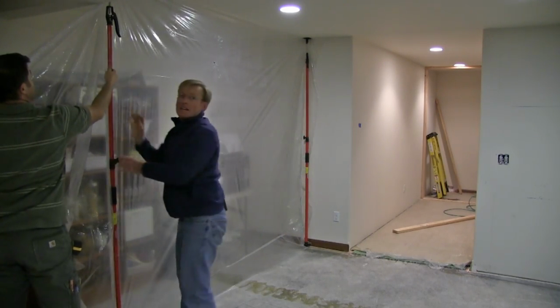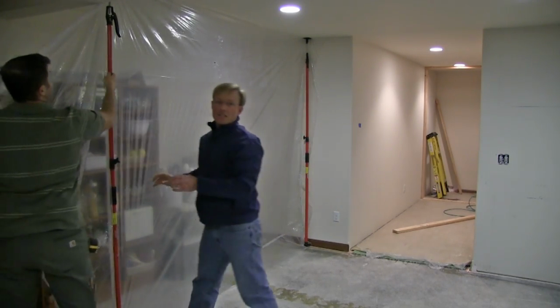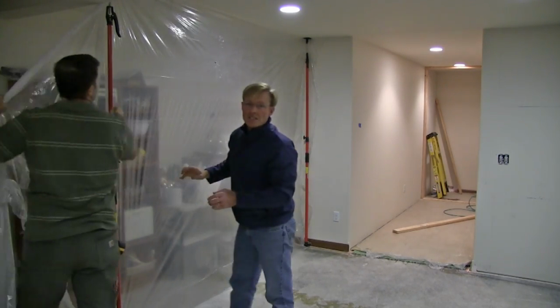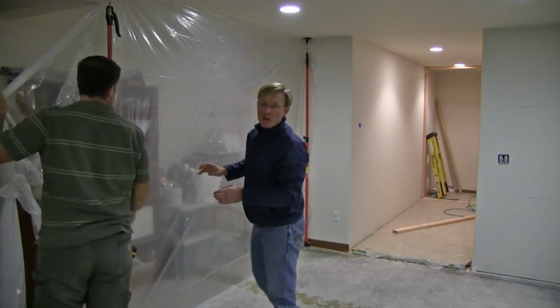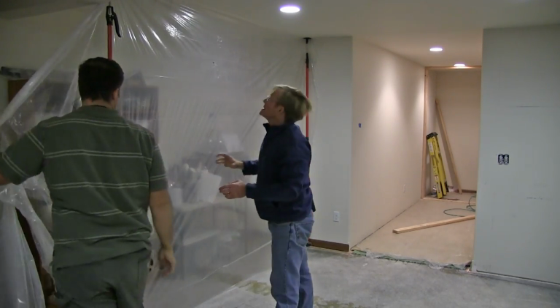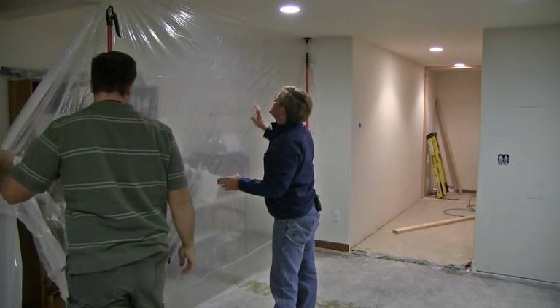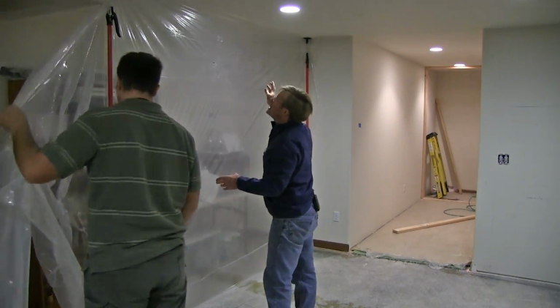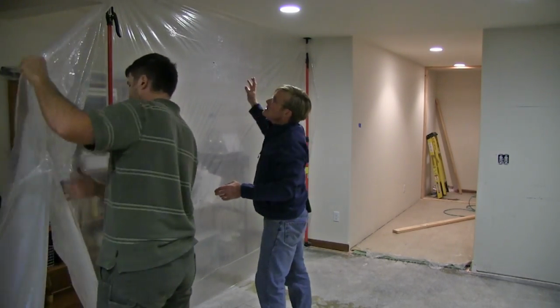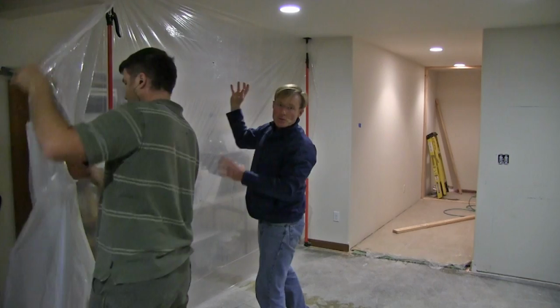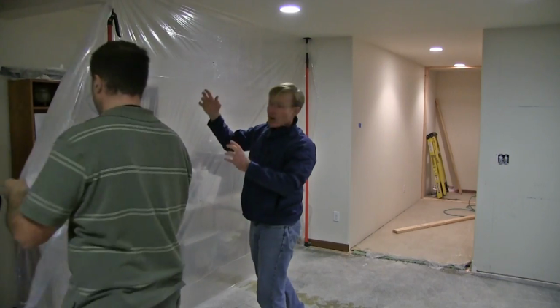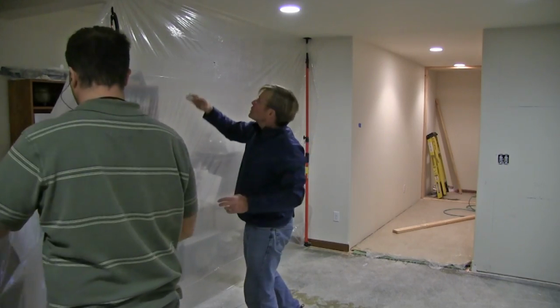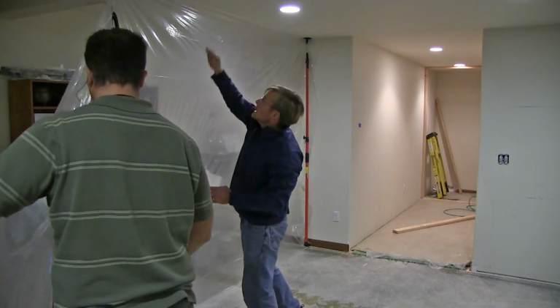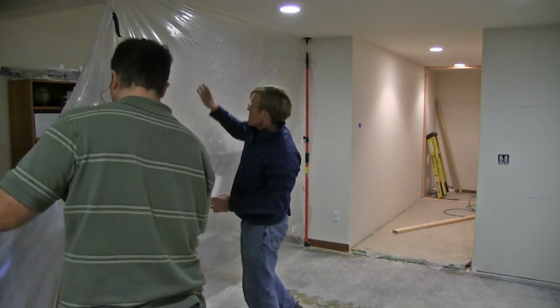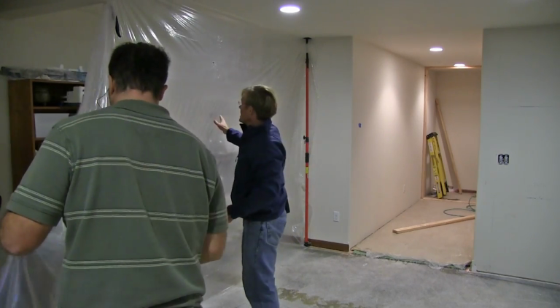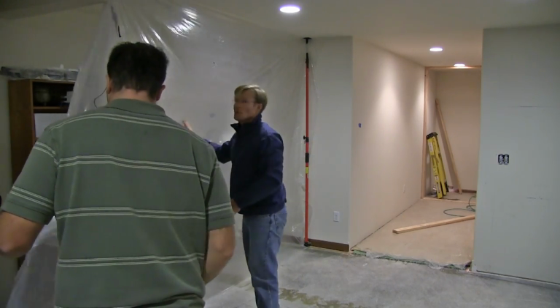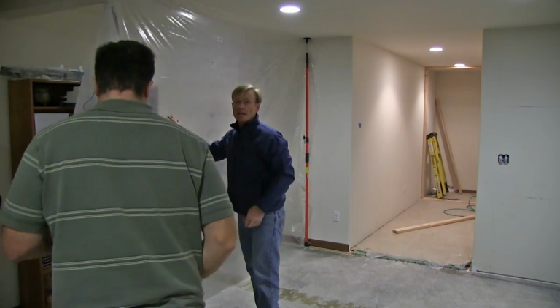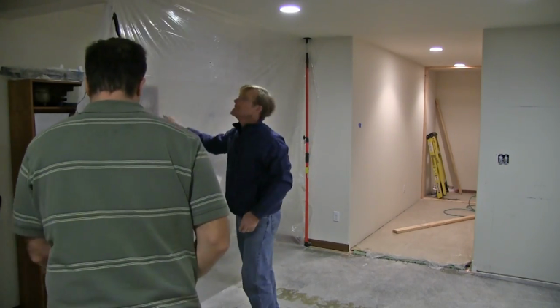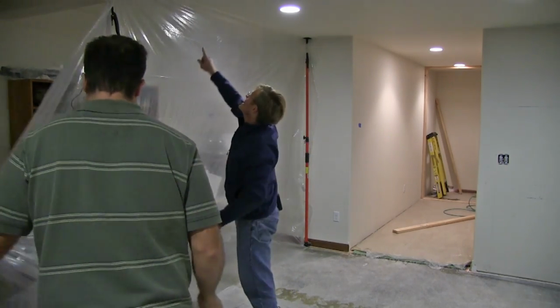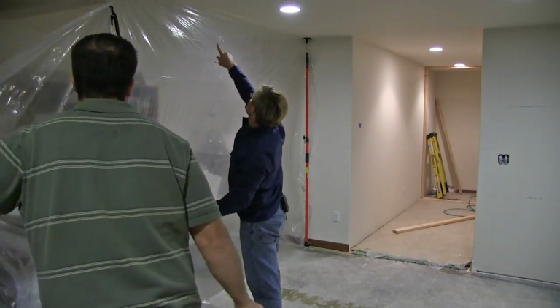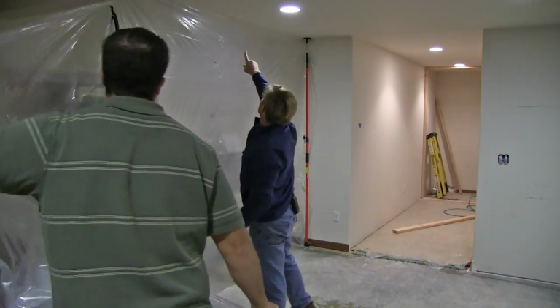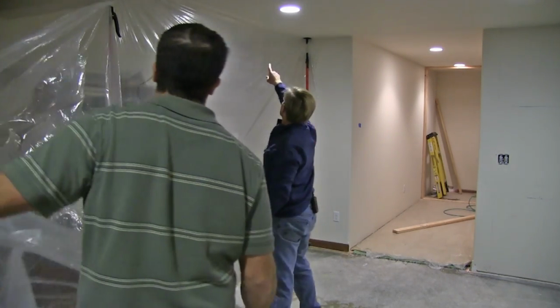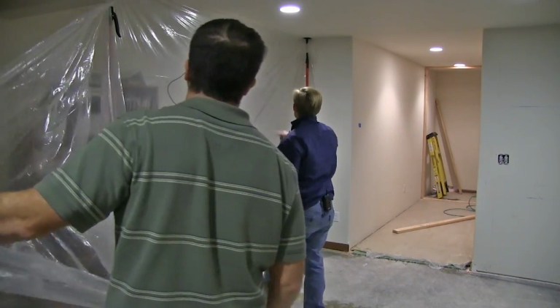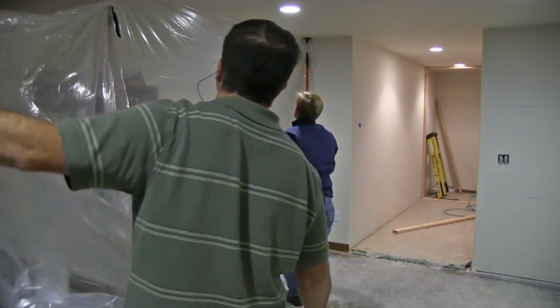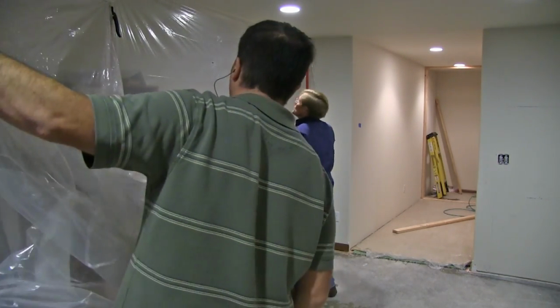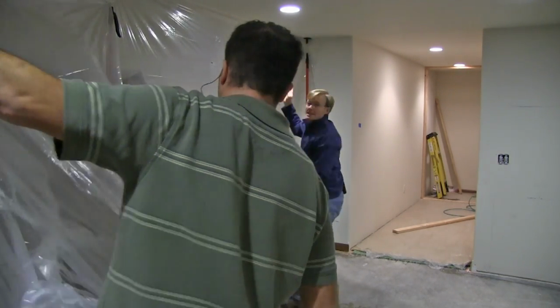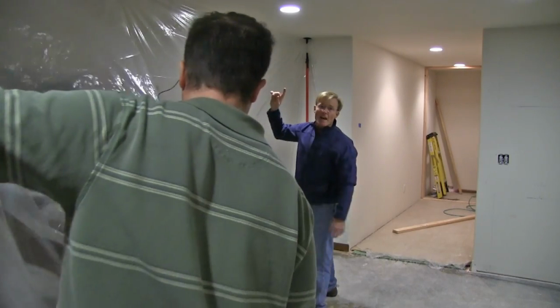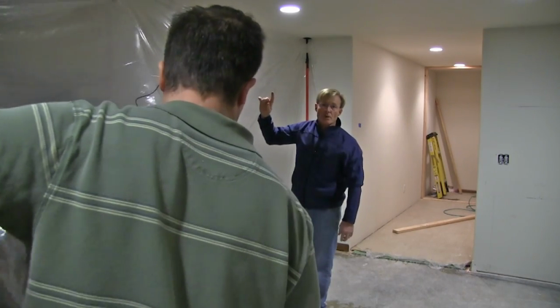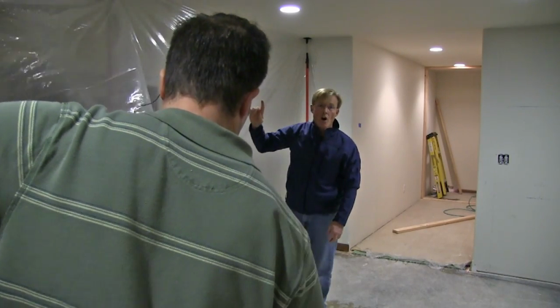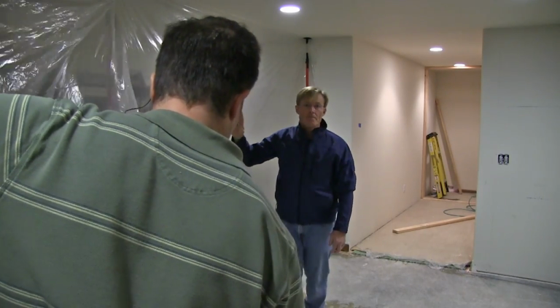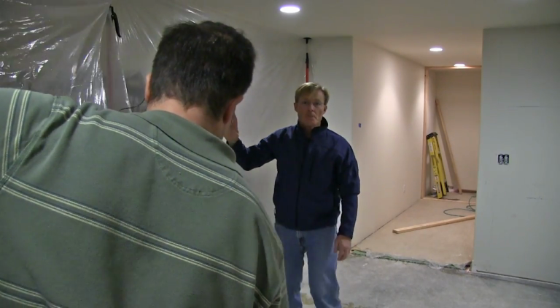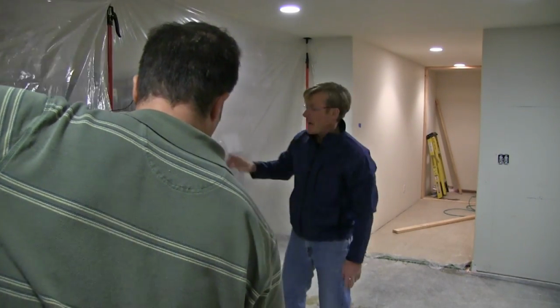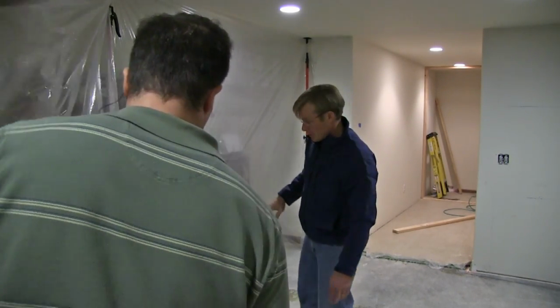By stretching the plastic as we're going — stretching it up and lengthwise — we get a nice tight seal to the ceiling. We can tape that if we want, but we don't have to.